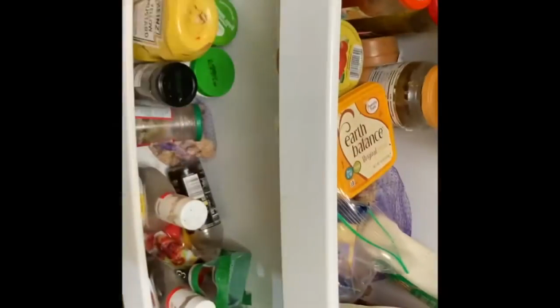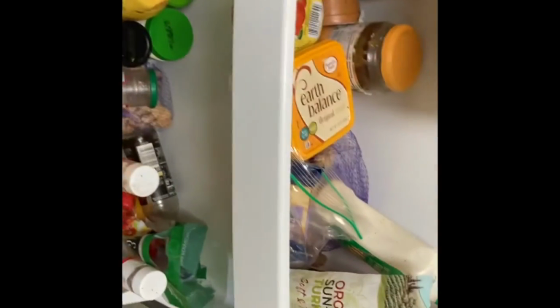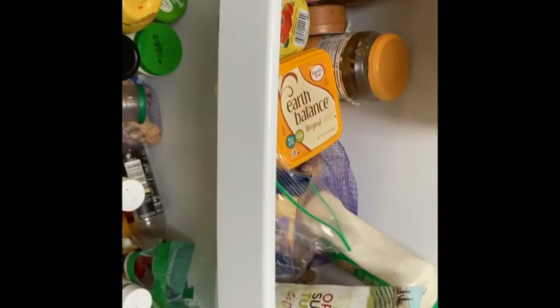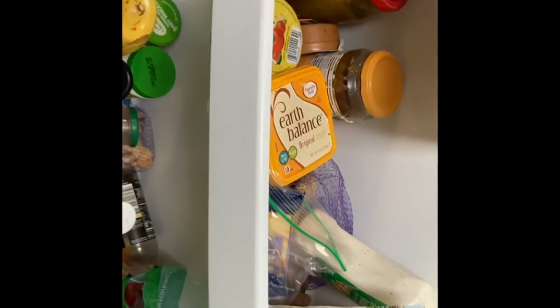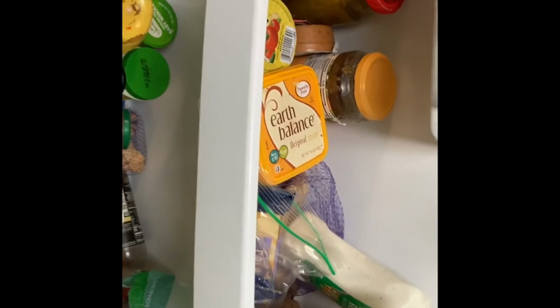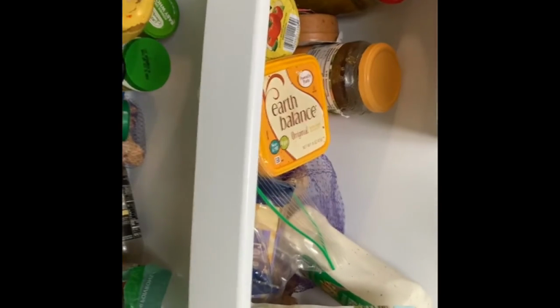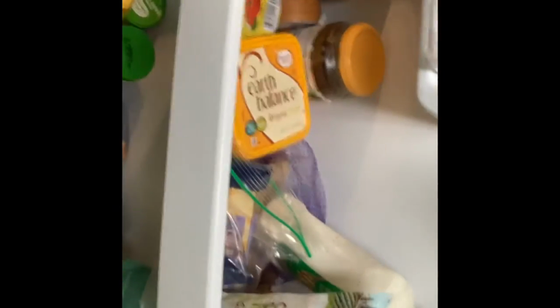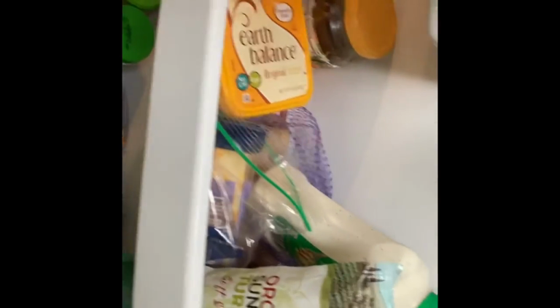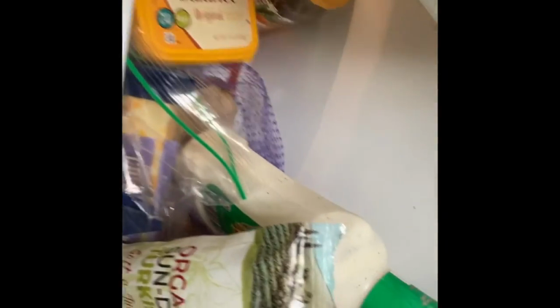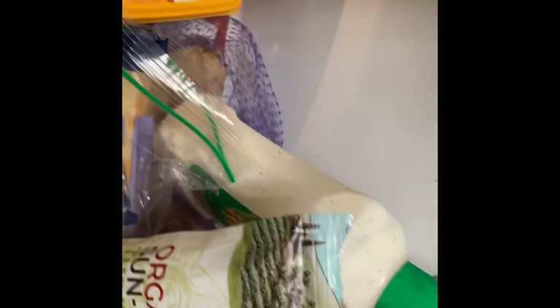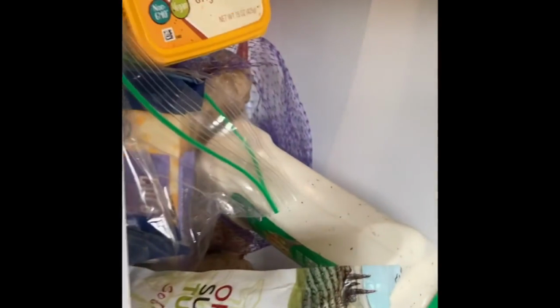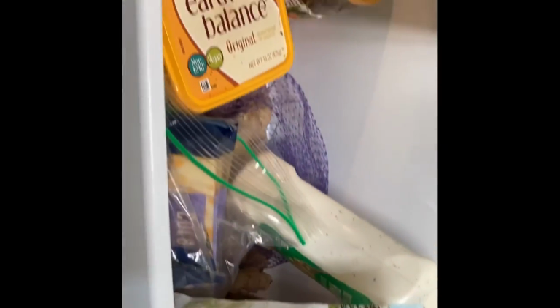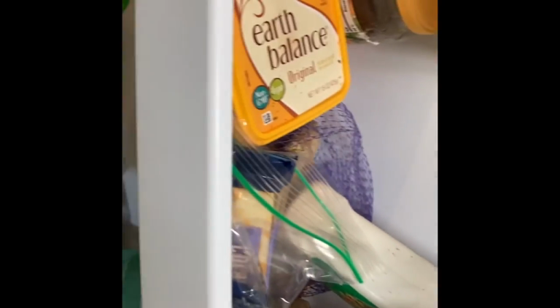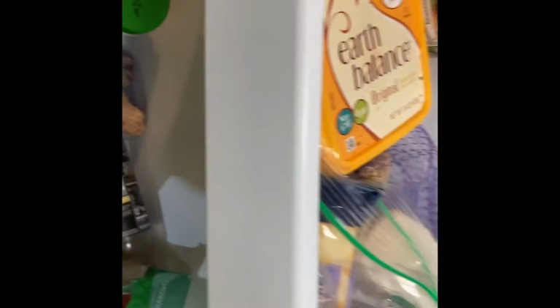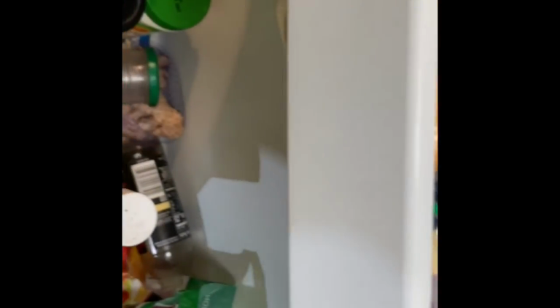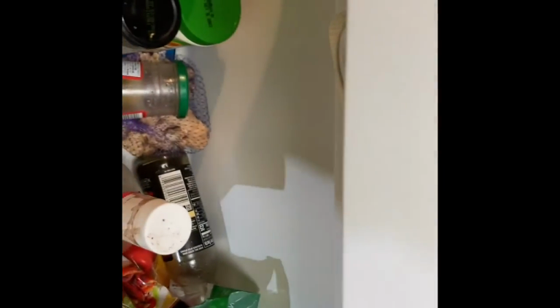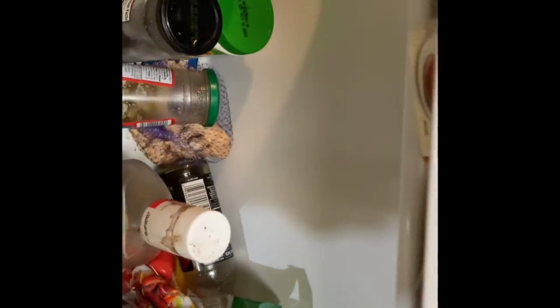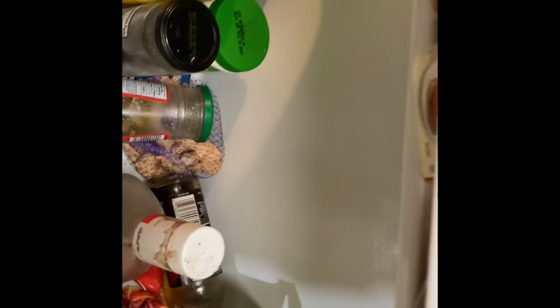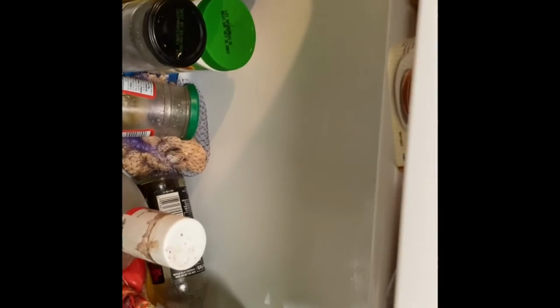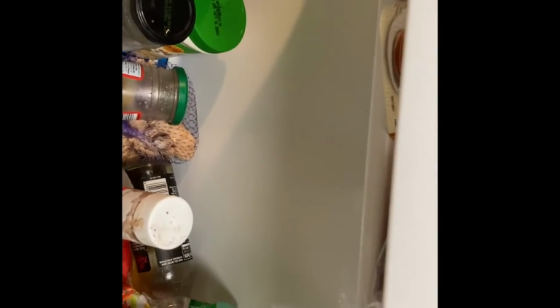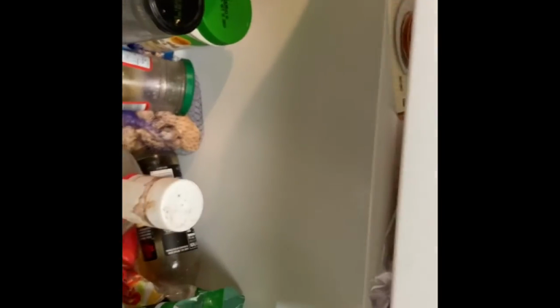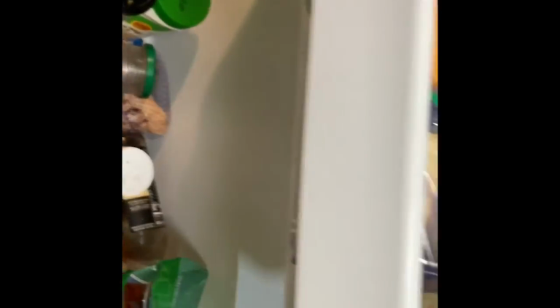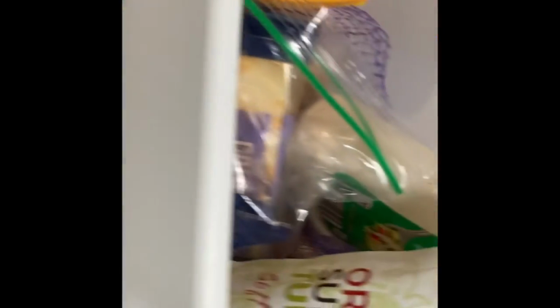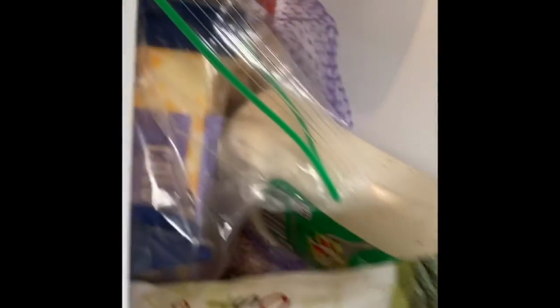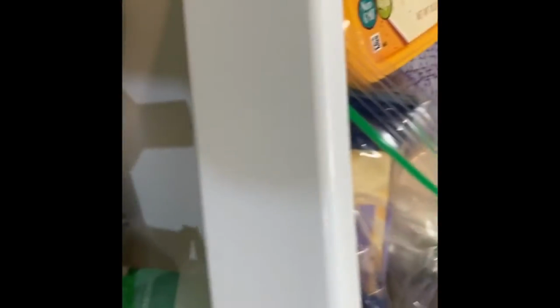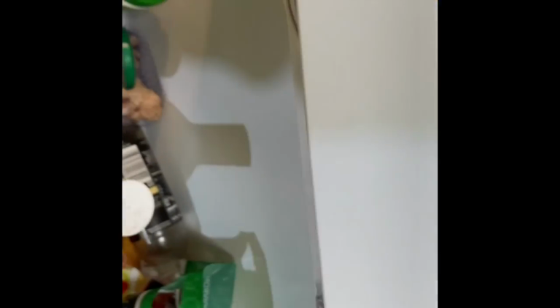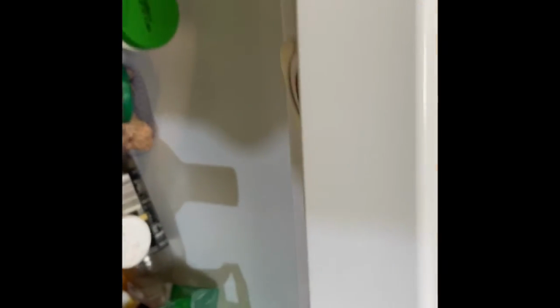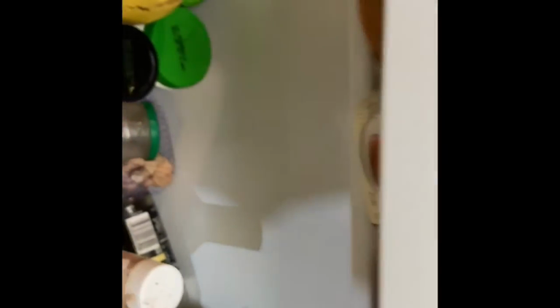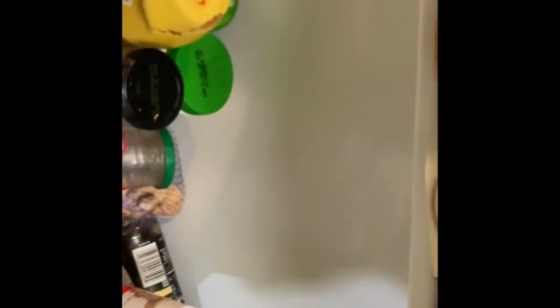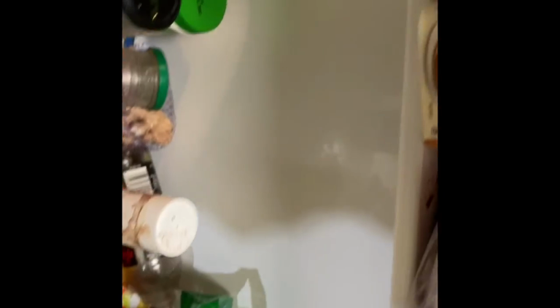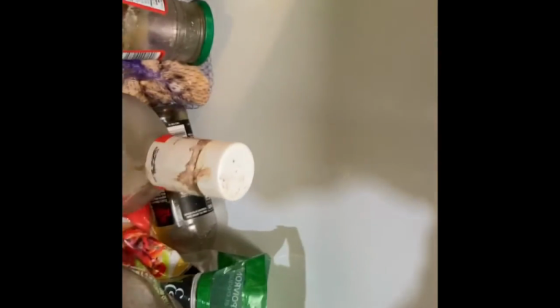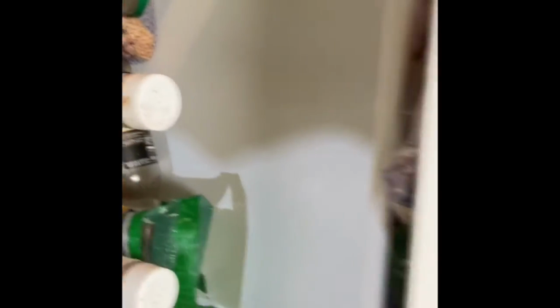Since I did so well with my kitchen cupboard, I decided to arrange the door of my refrigerator. As of now, things are just hanging everywhere.